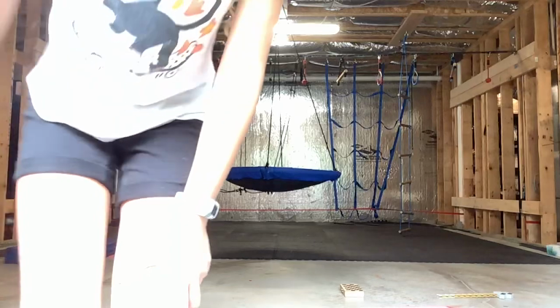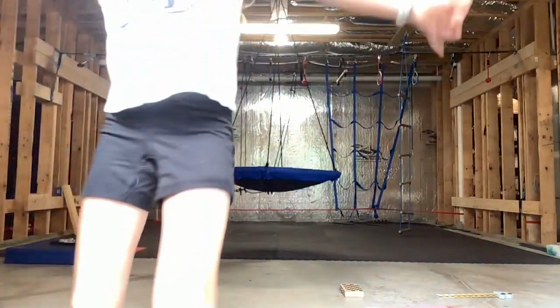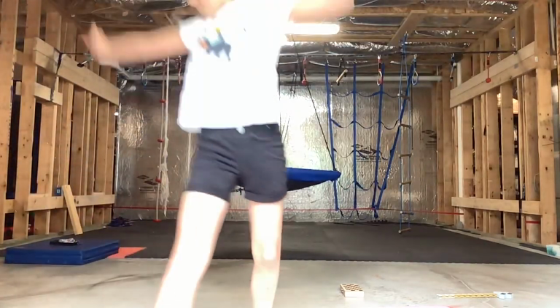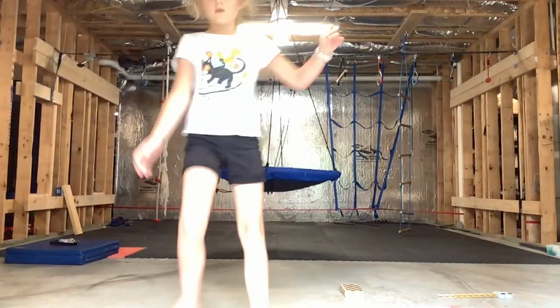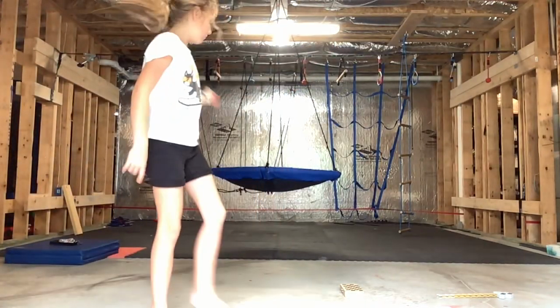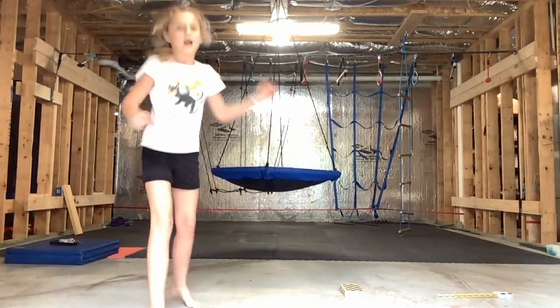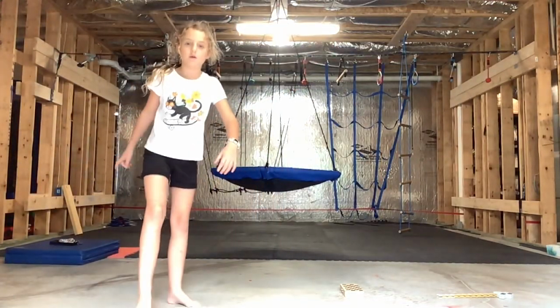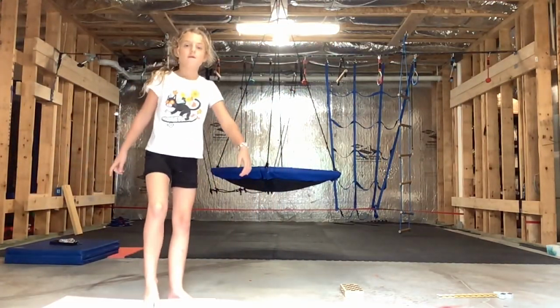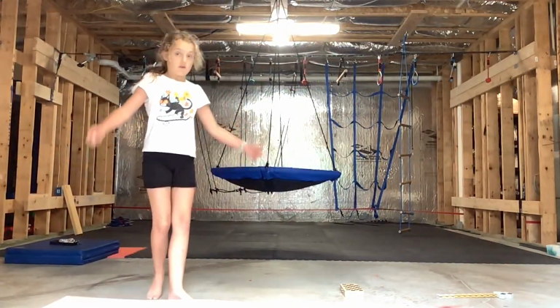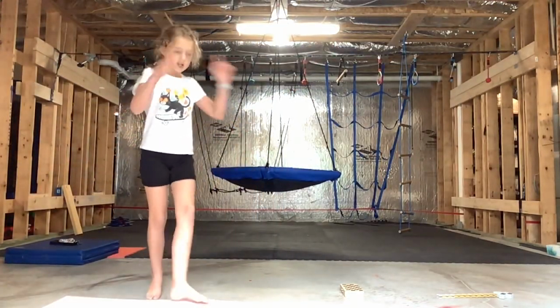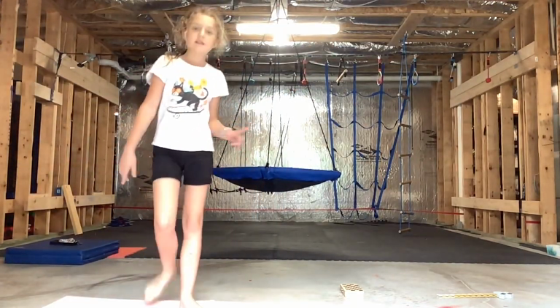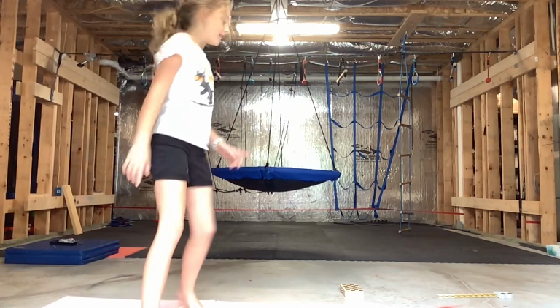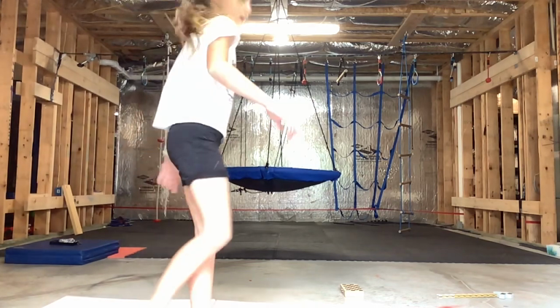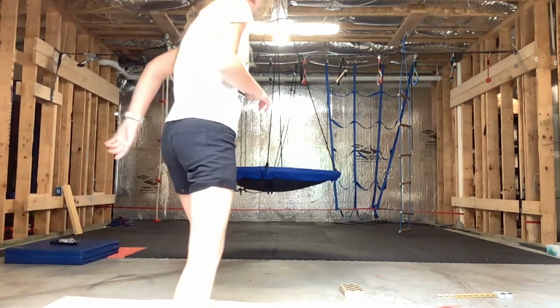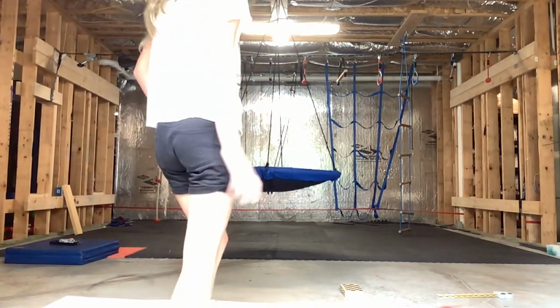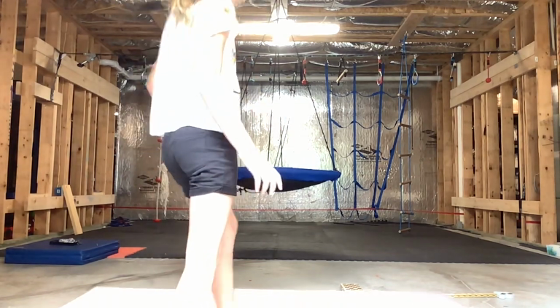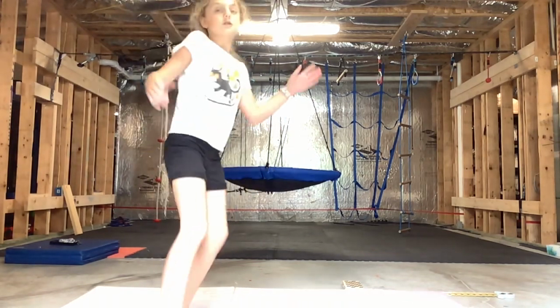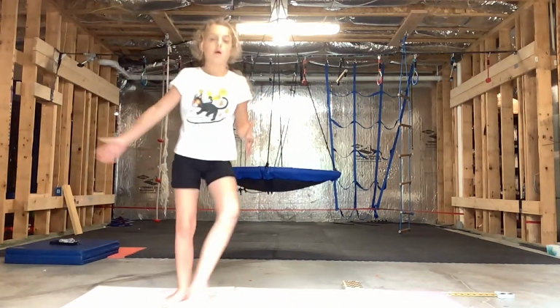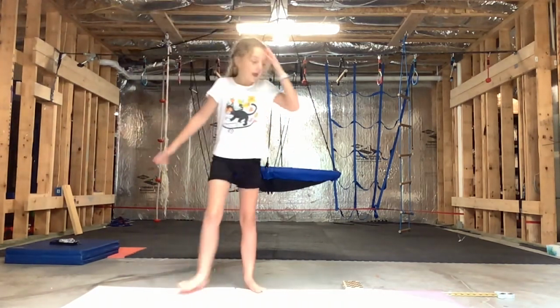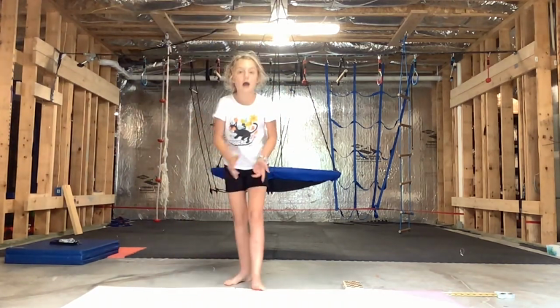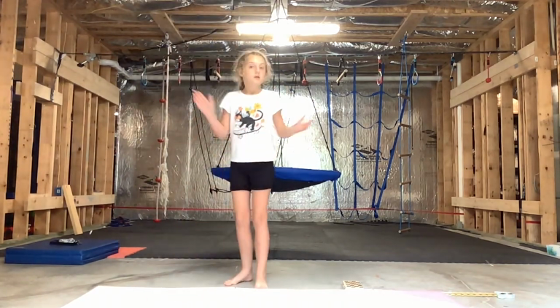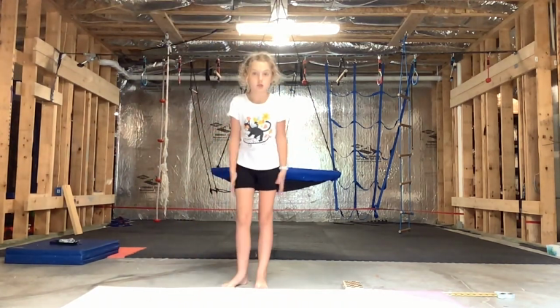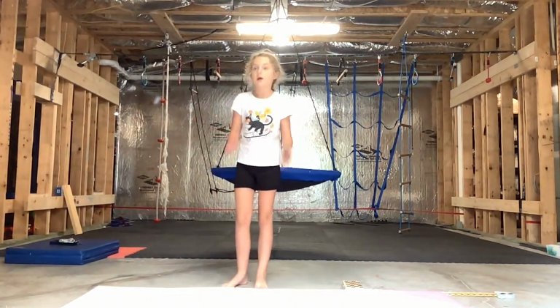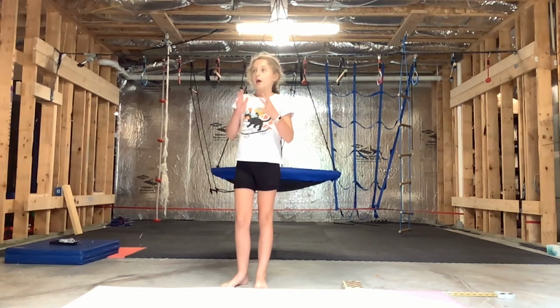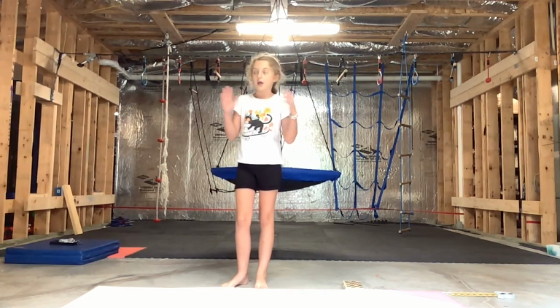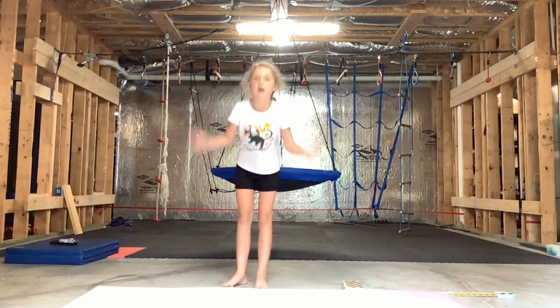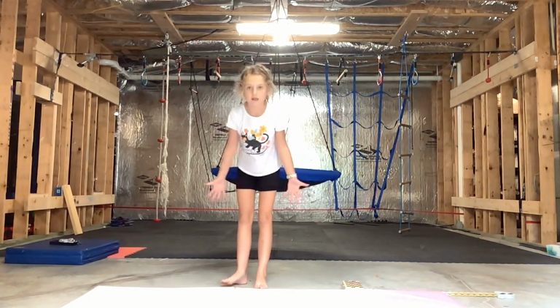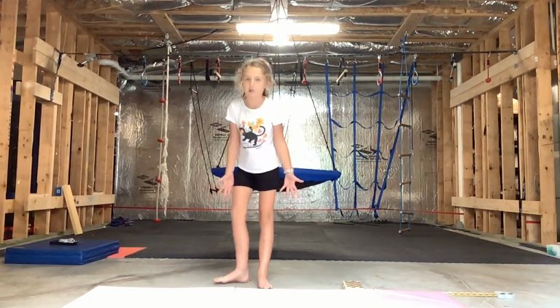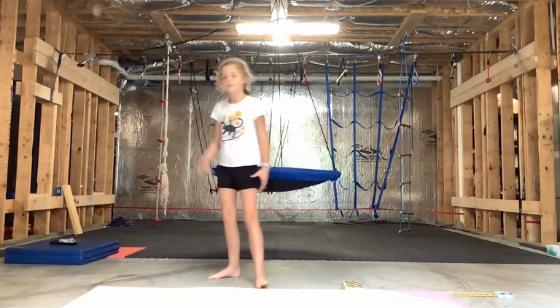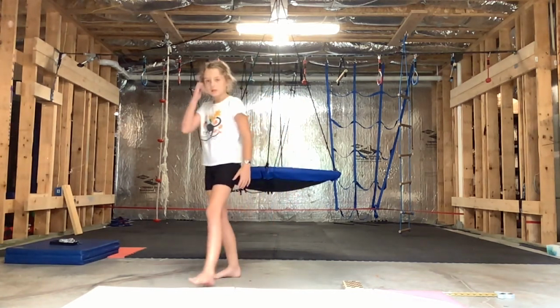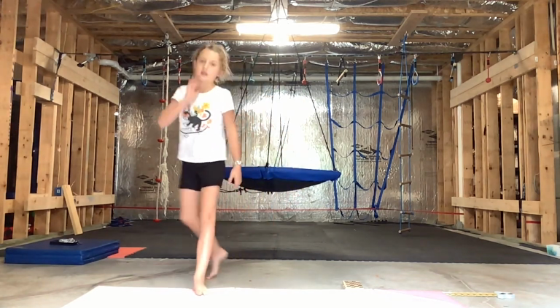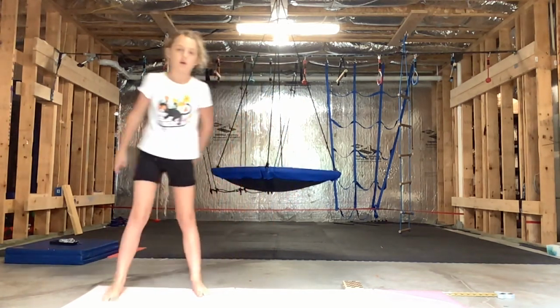Hello YouTube viewers! Welcome back to your favorite channel. Today I'm going to show you how to do a hand dance. So let's get started.